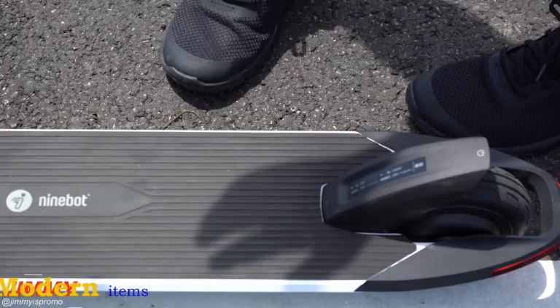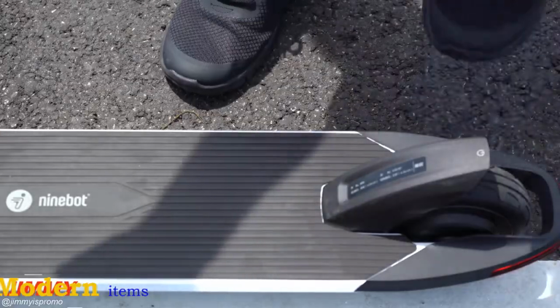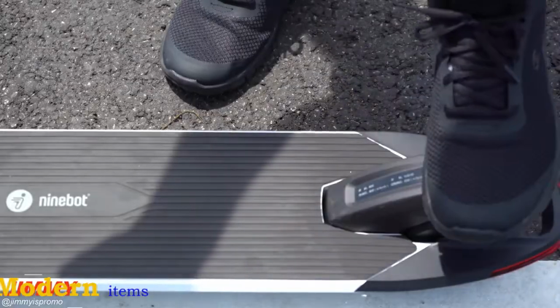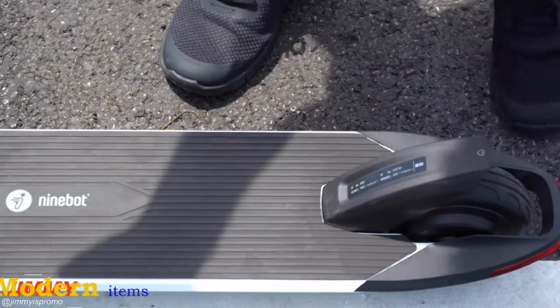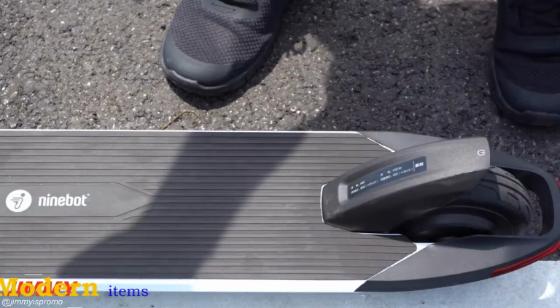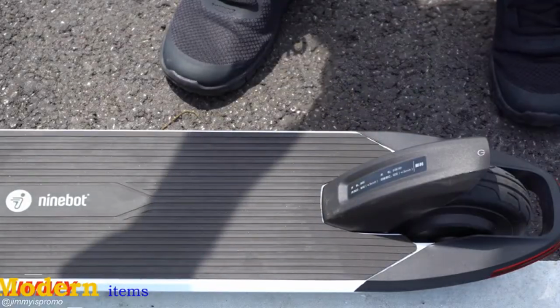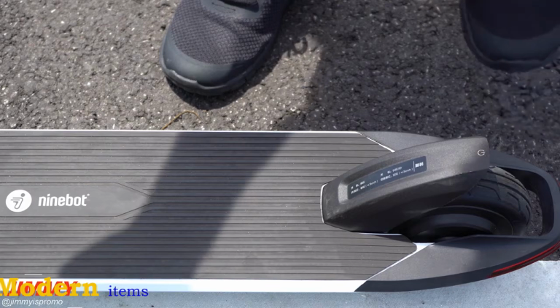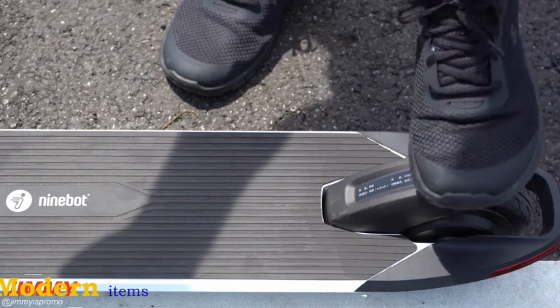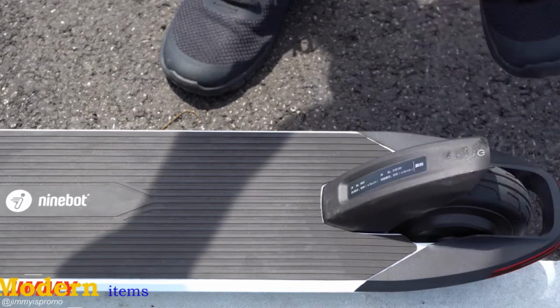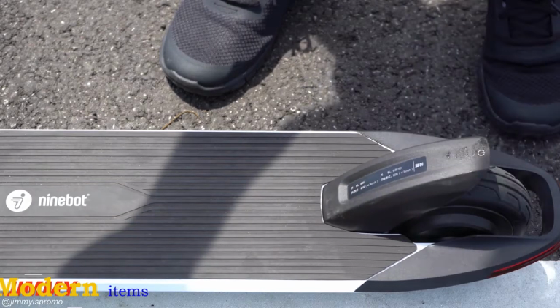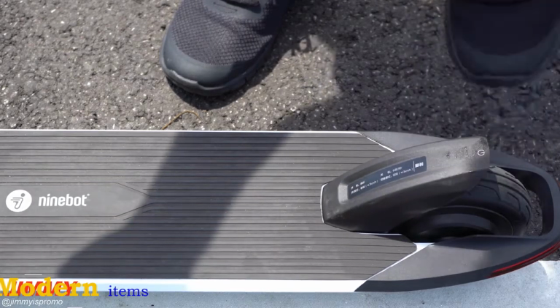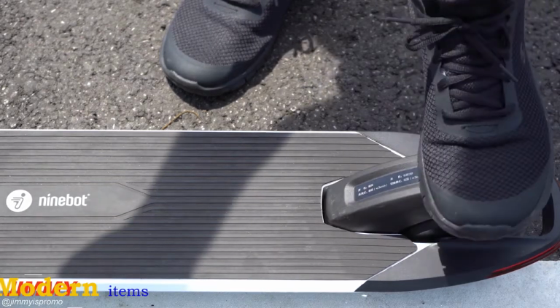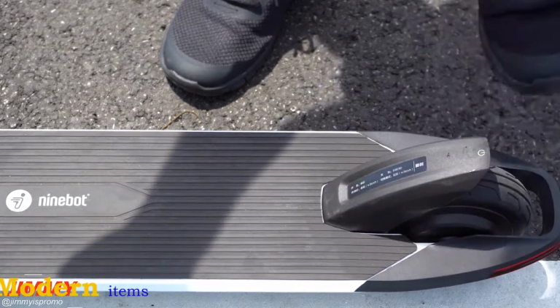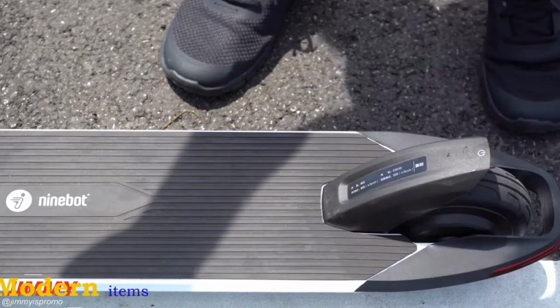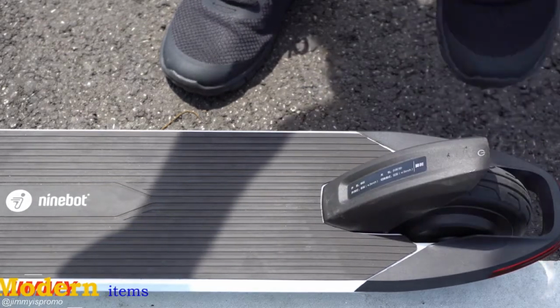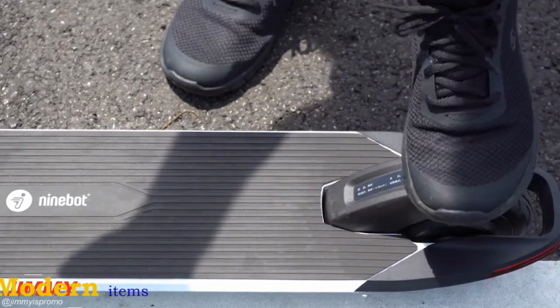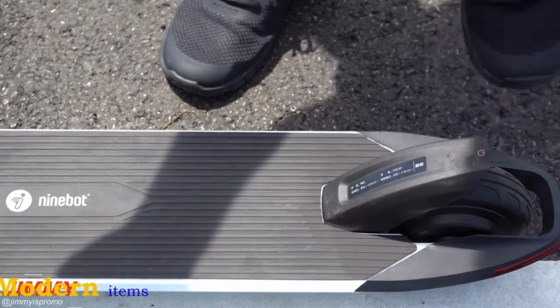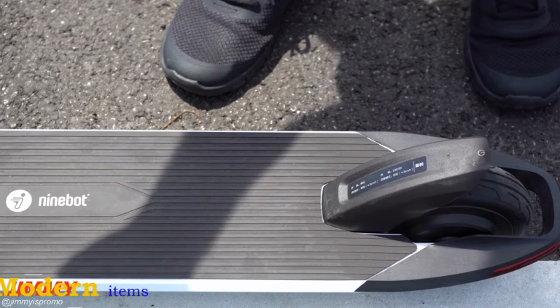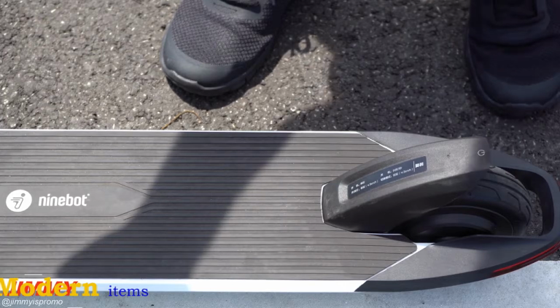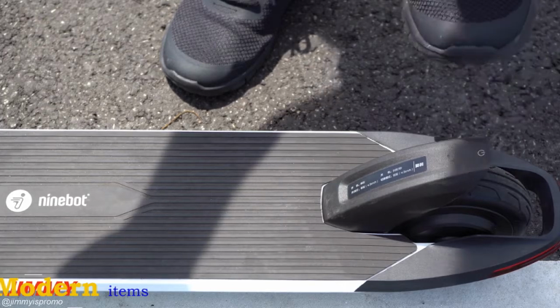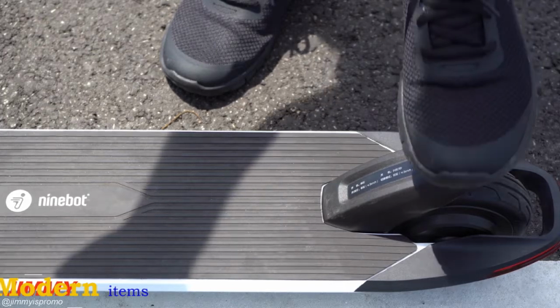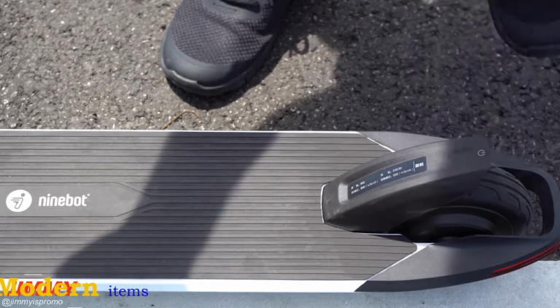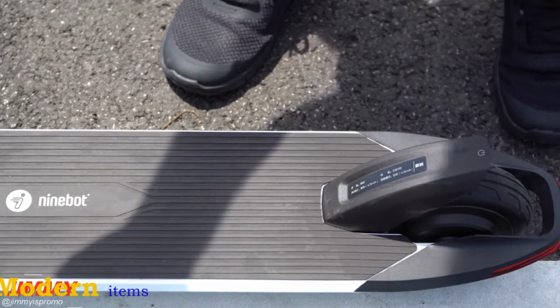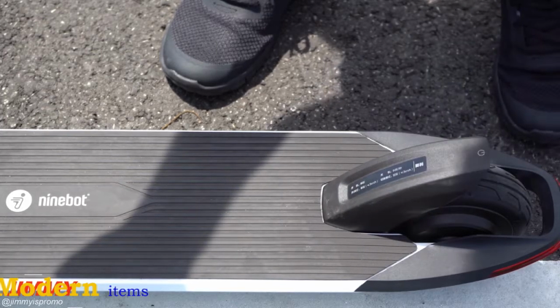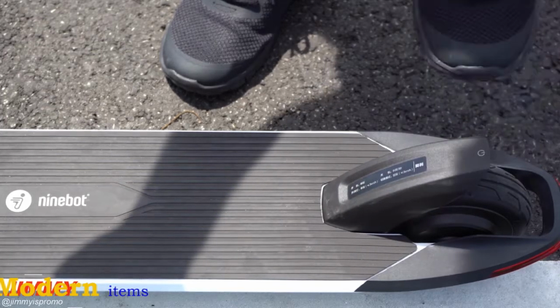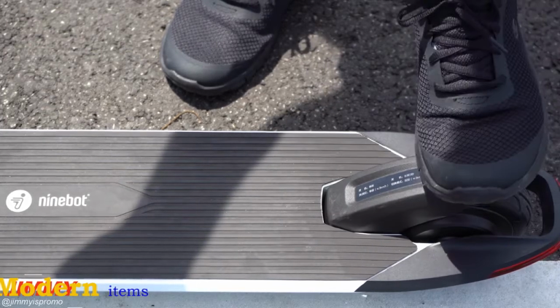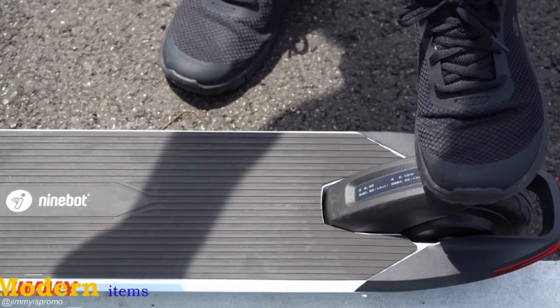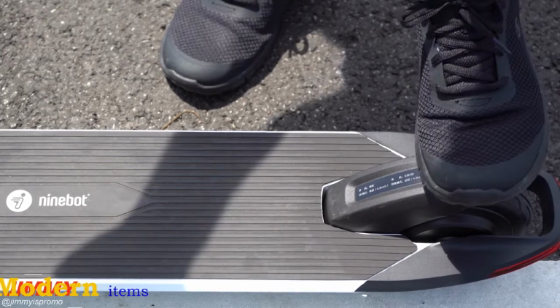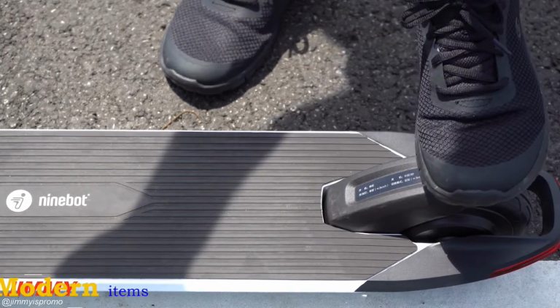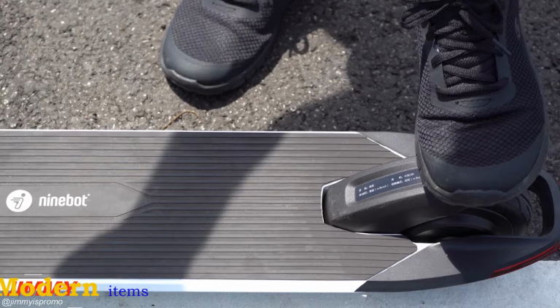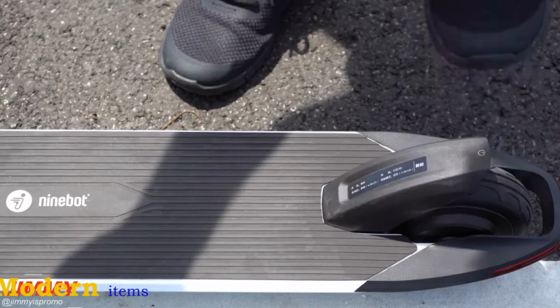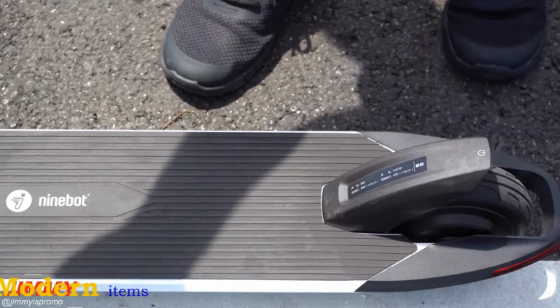At the back end of the scooter you have a multifunction fender. It acts as a power switch and foot brake. A double press will switch your riding modes. A single press will turn on and off the headlamp, and a long press can turn it on and off, or use it to brake when you're riding.